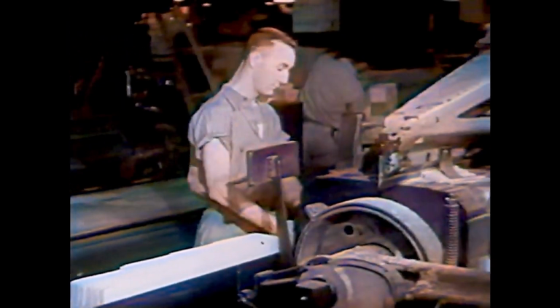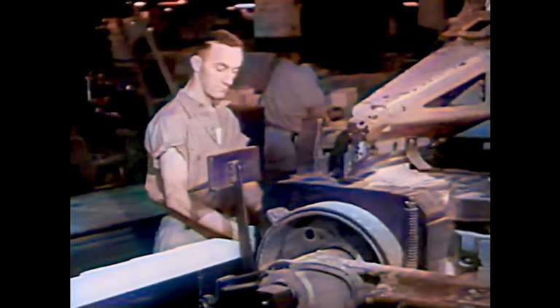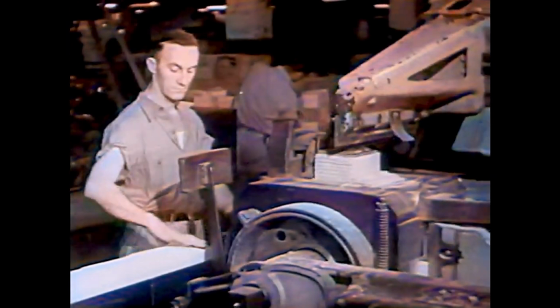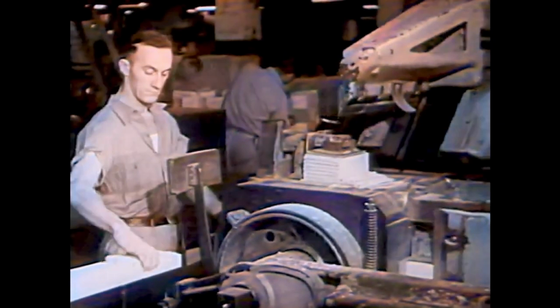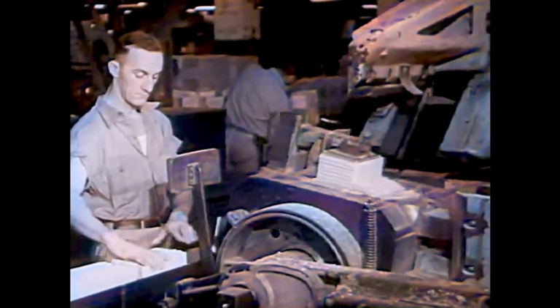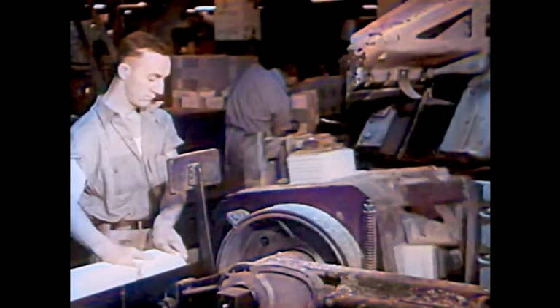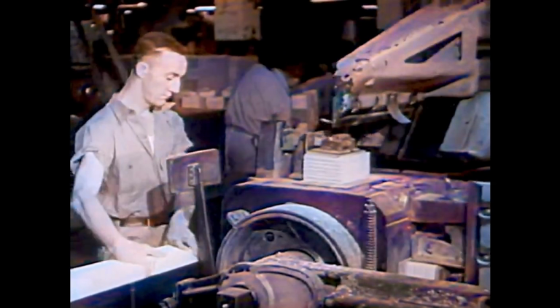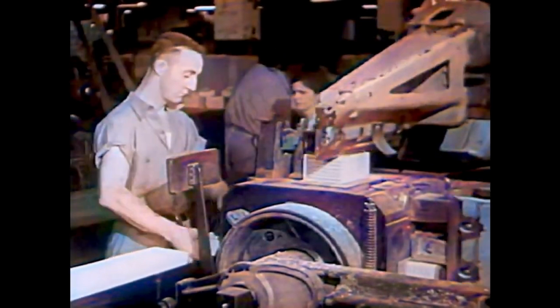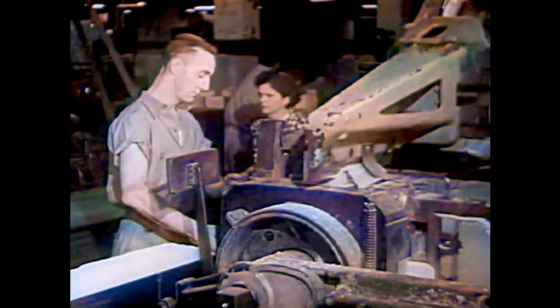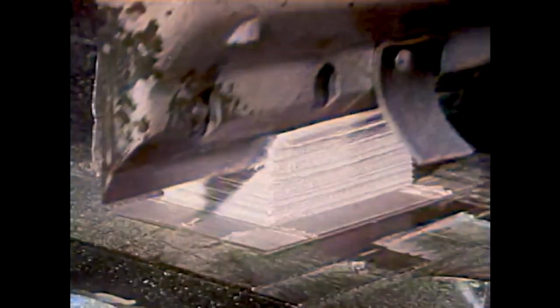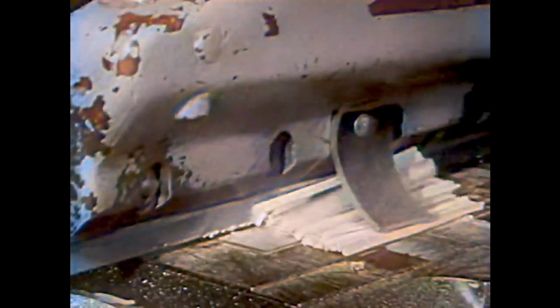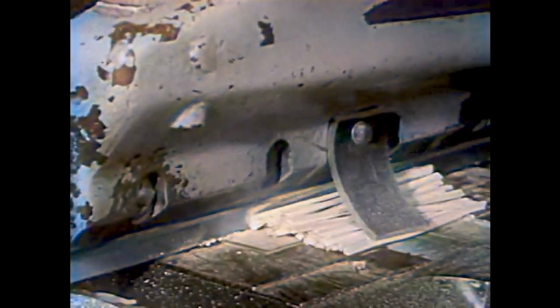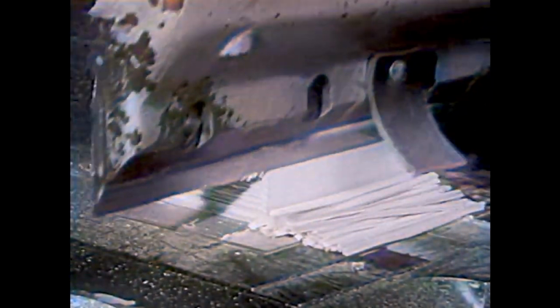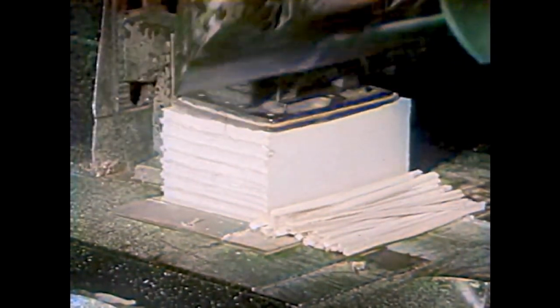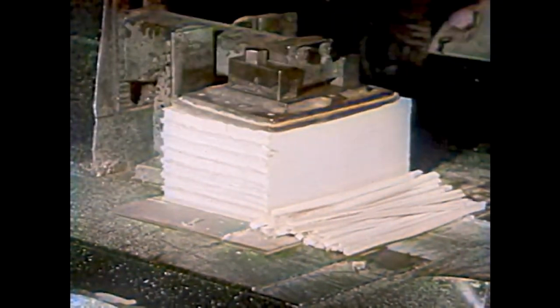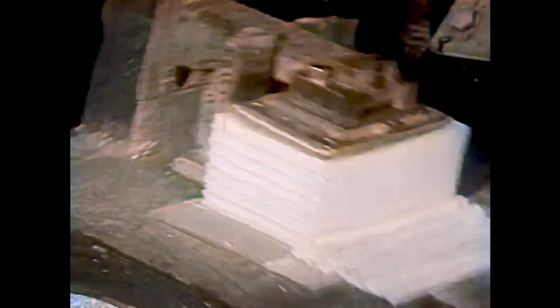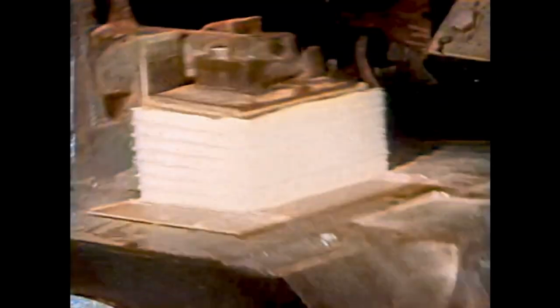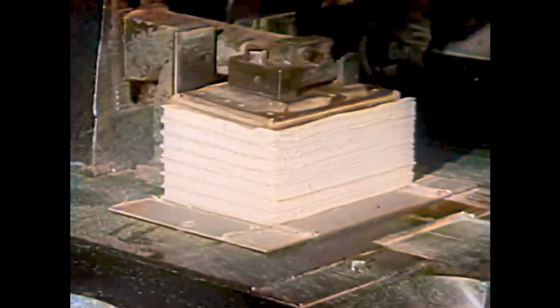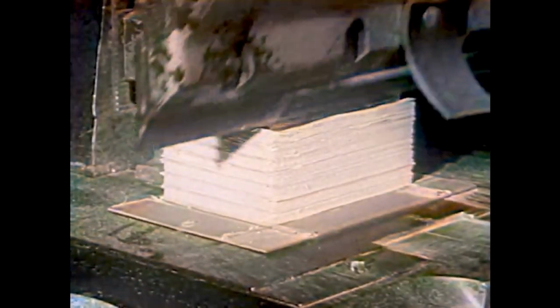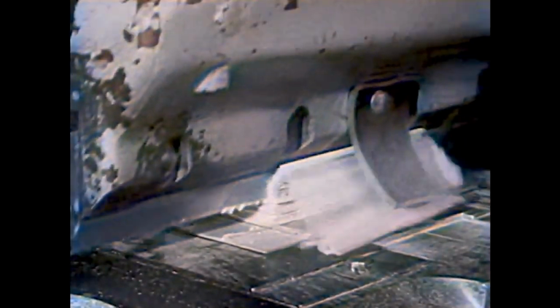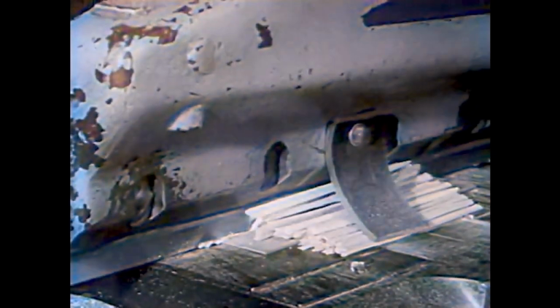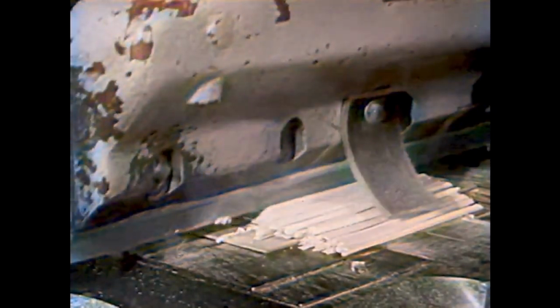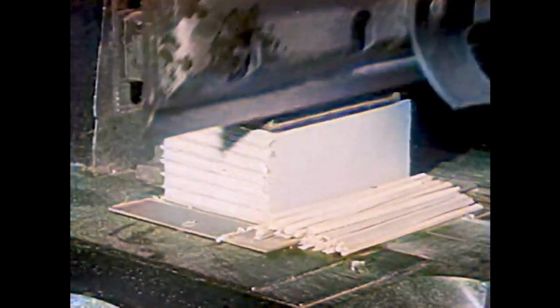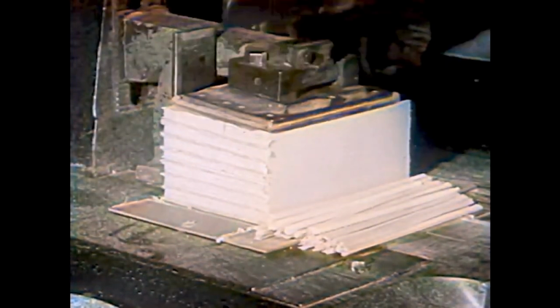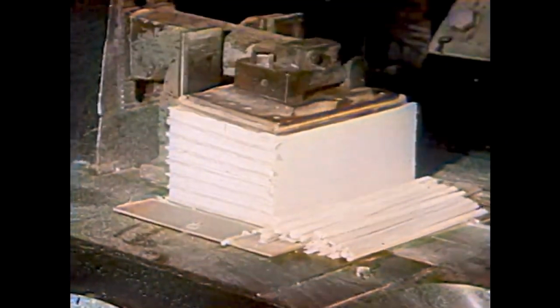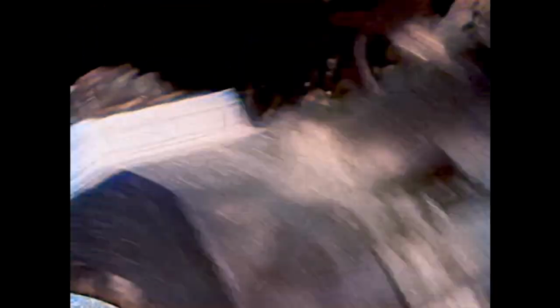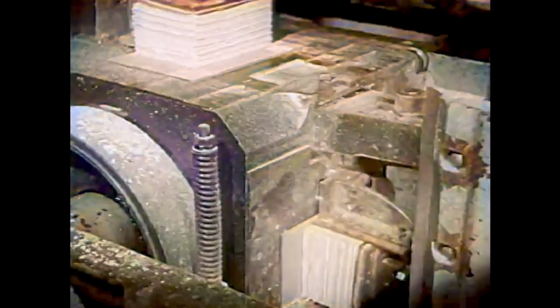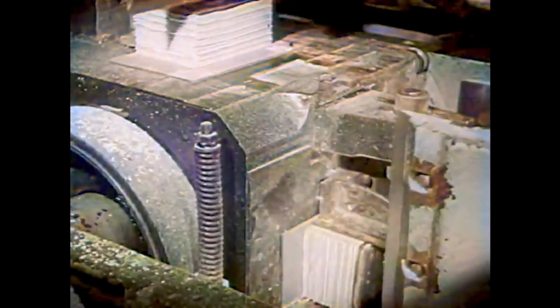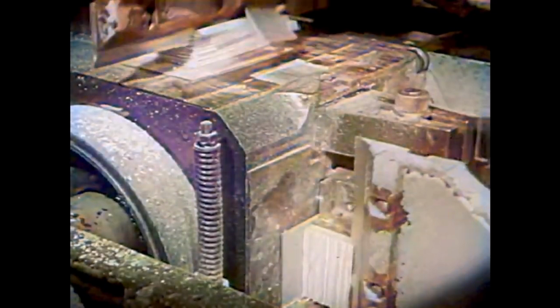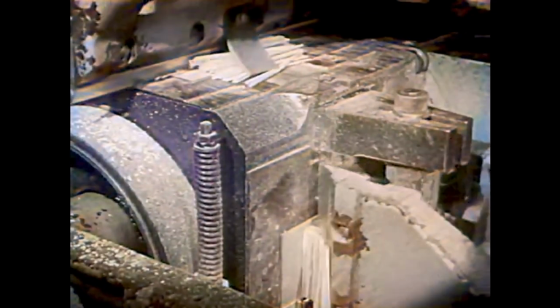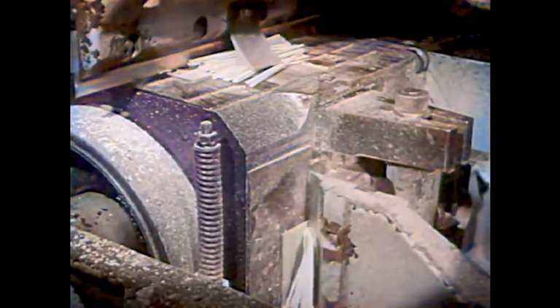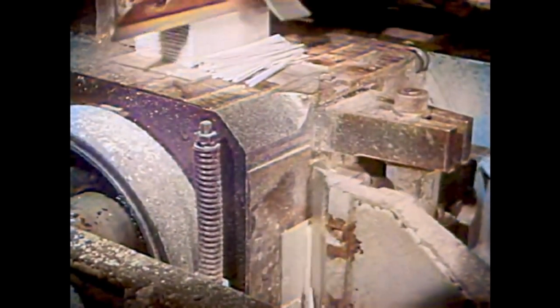After the books have been sewn, they go on to the trimming shop. This machine trims the pages to just the right size with three sharp knives — first with one knife for the long side of the book, then with two knives for the two short sides.